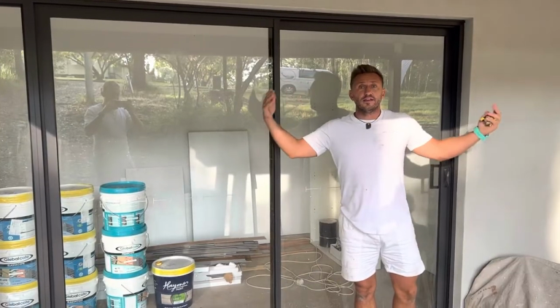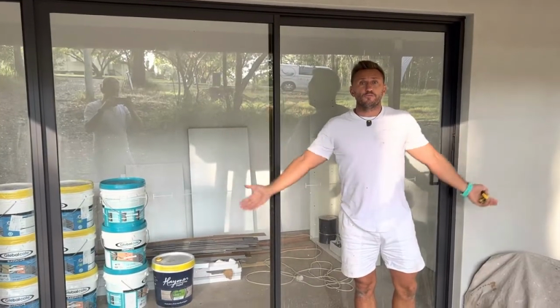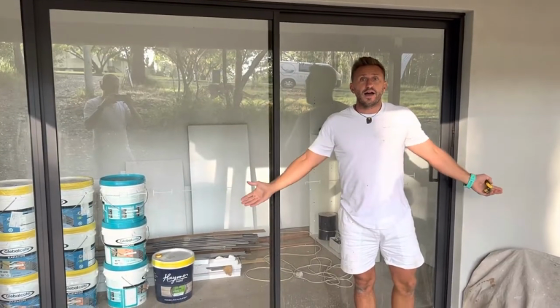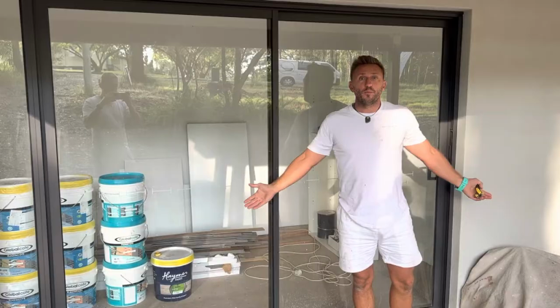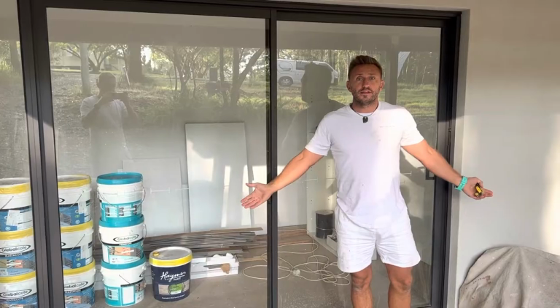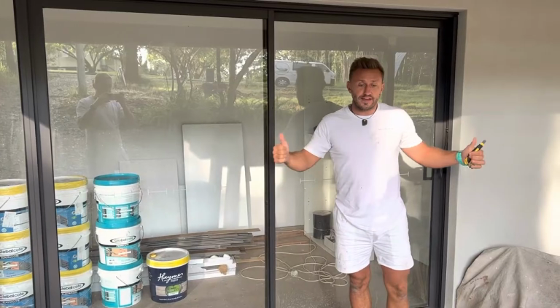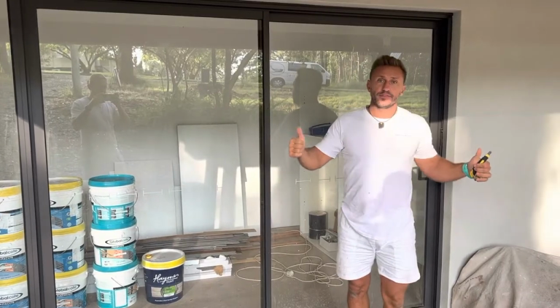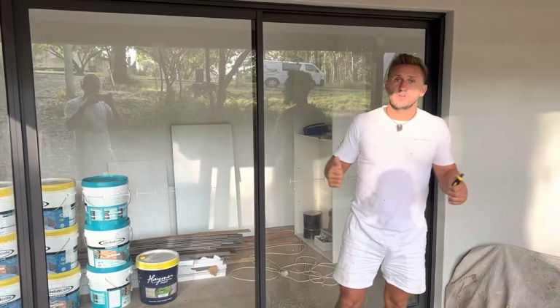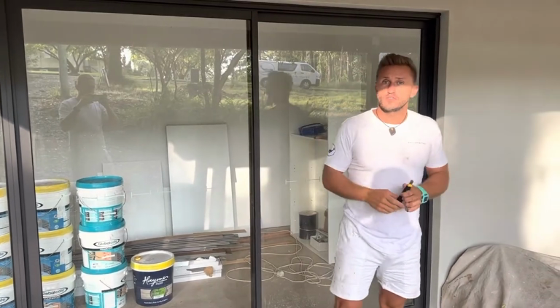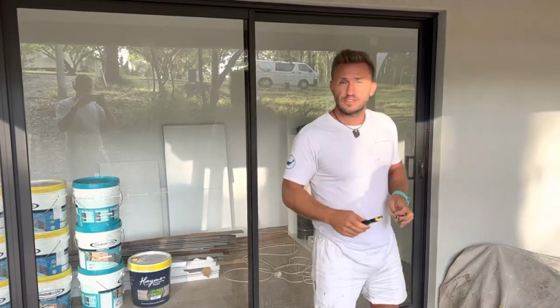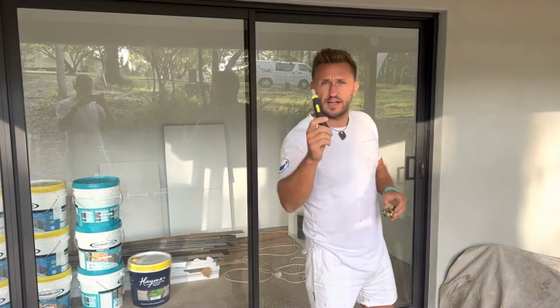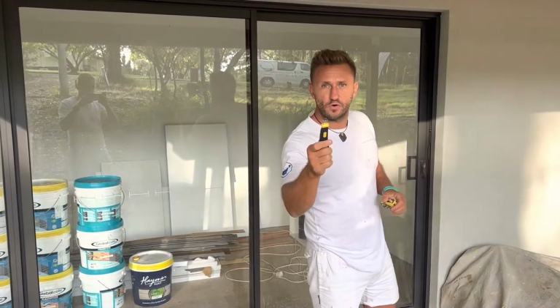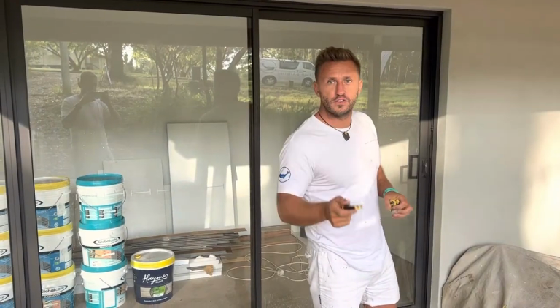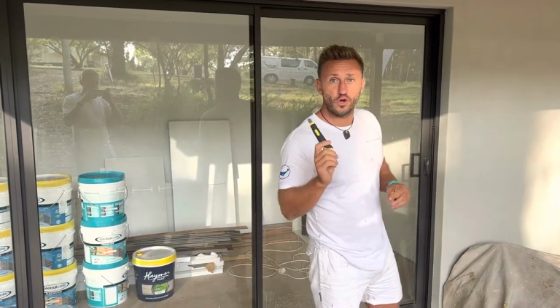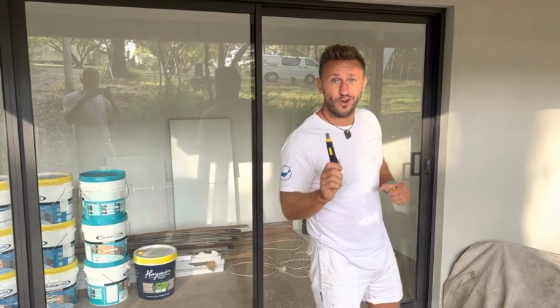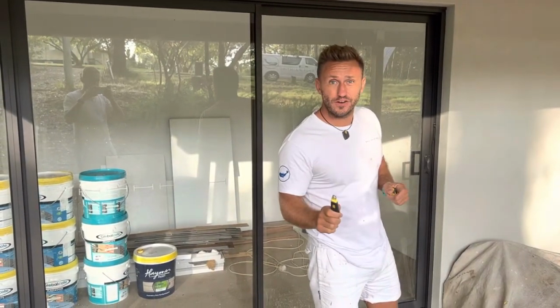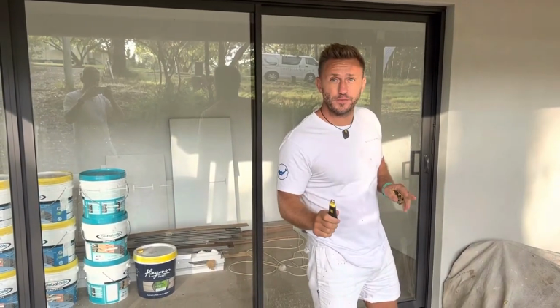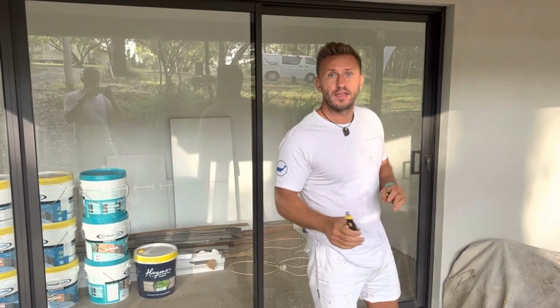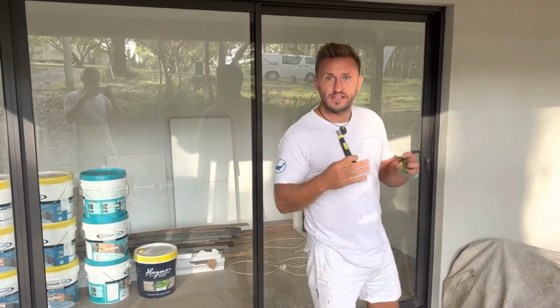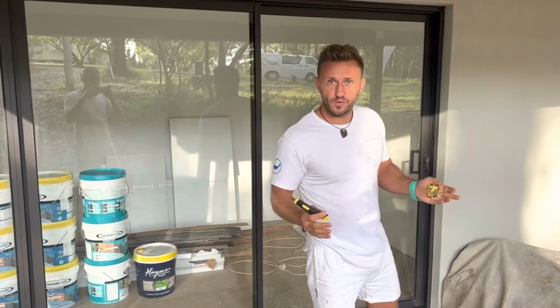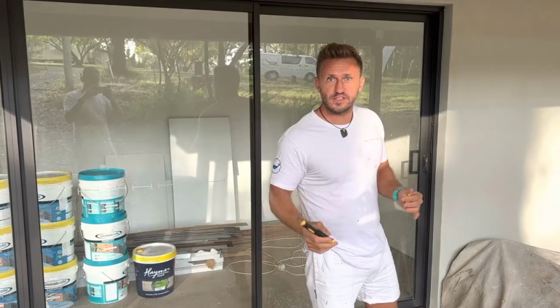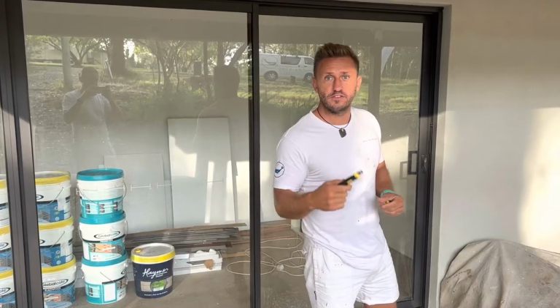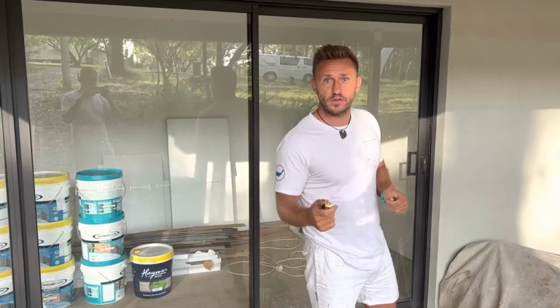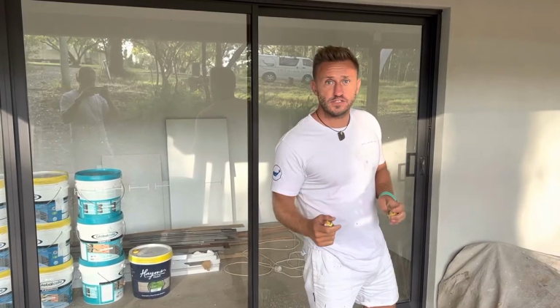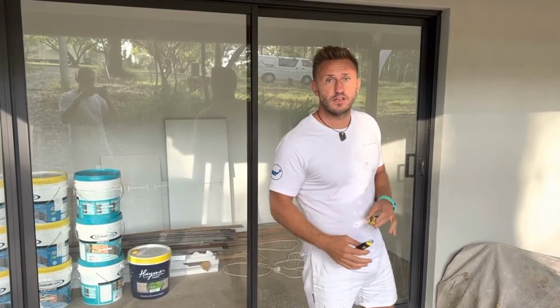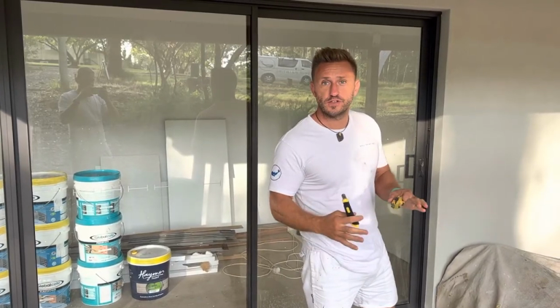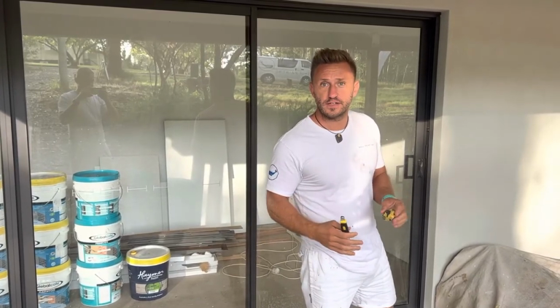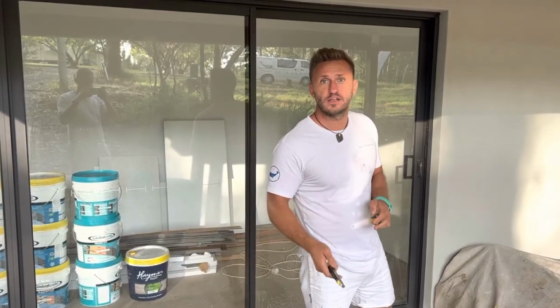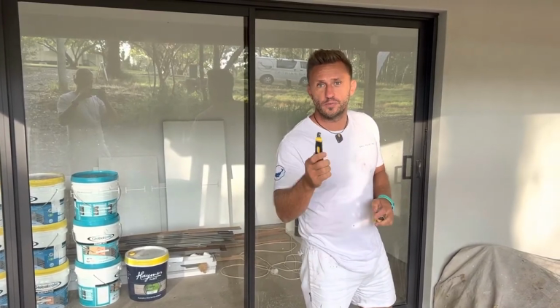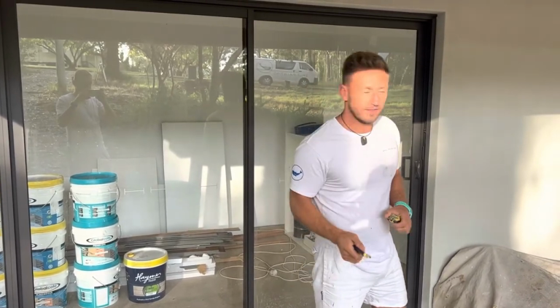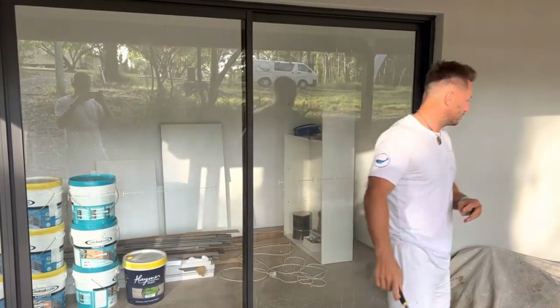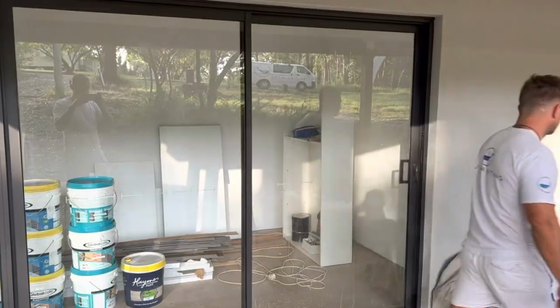And we are completed and done. Thank you so much for joining us — I know you got lots out of it and the process. If you've got any questions, feel free to contact us. Shoei Painting. Thank you.